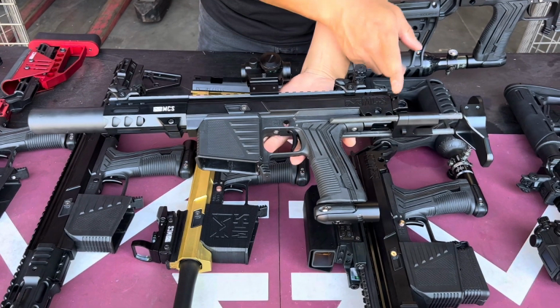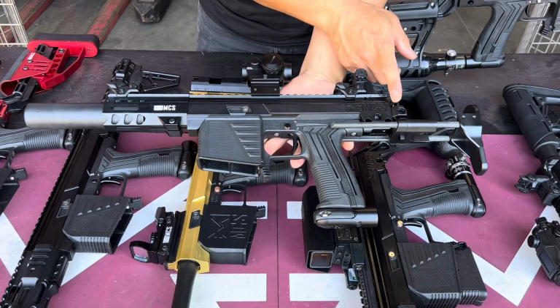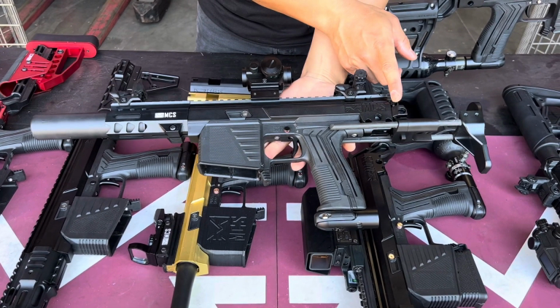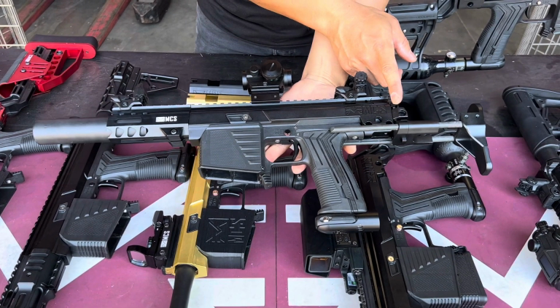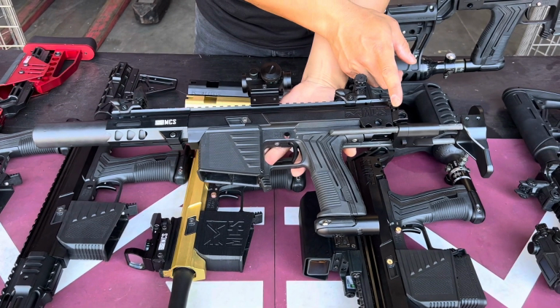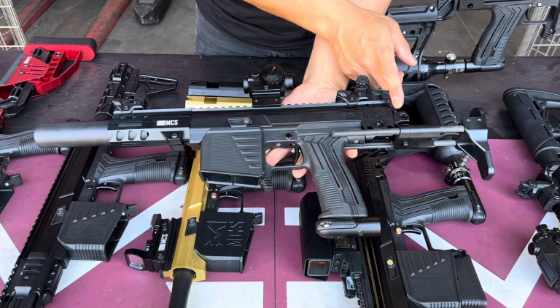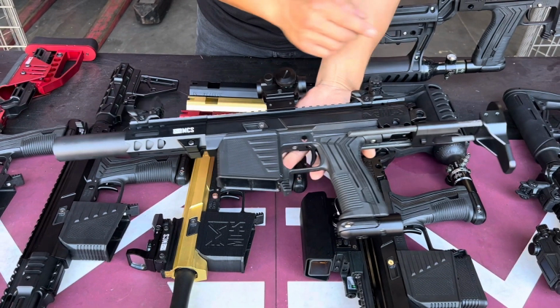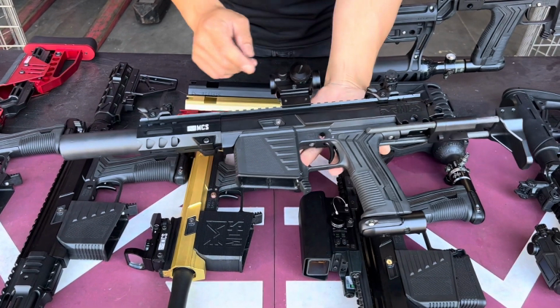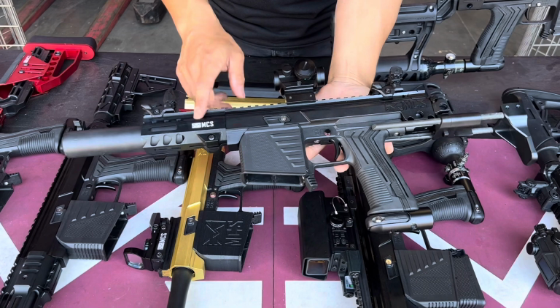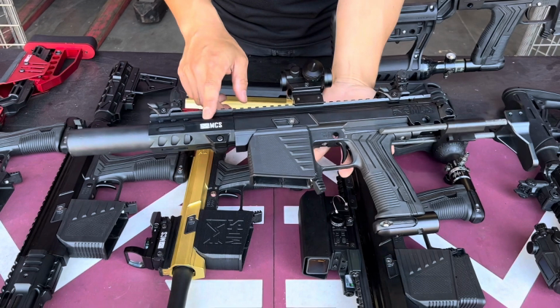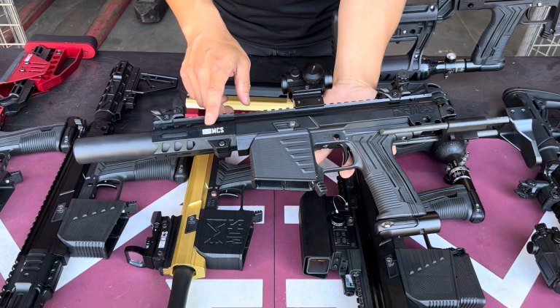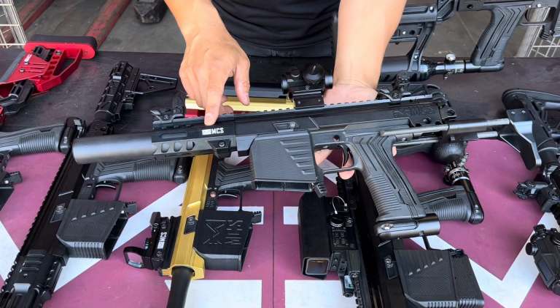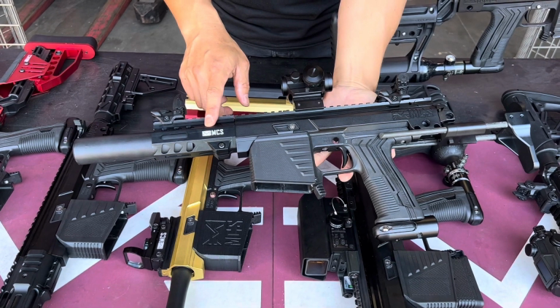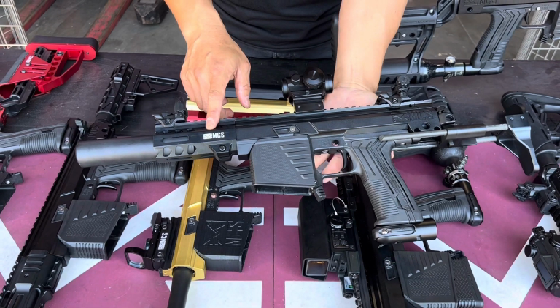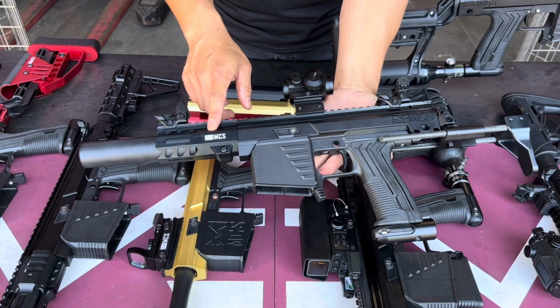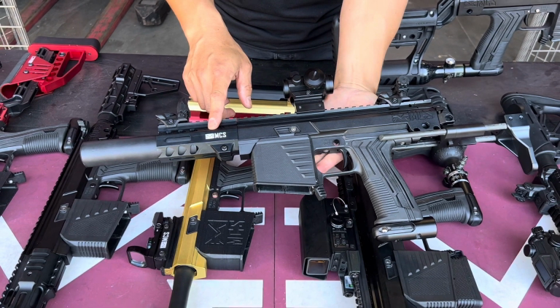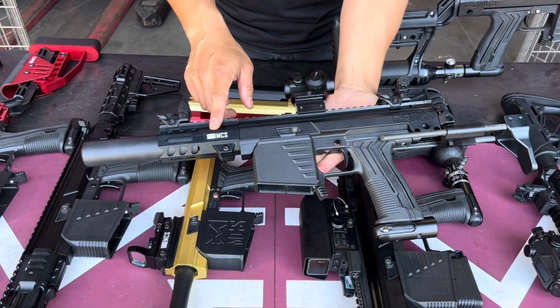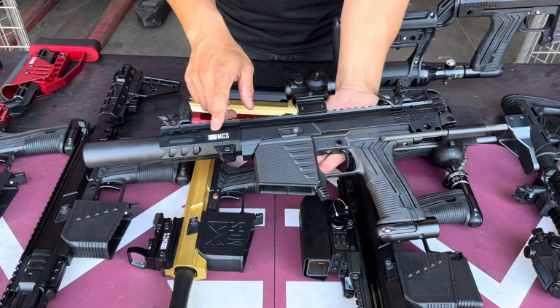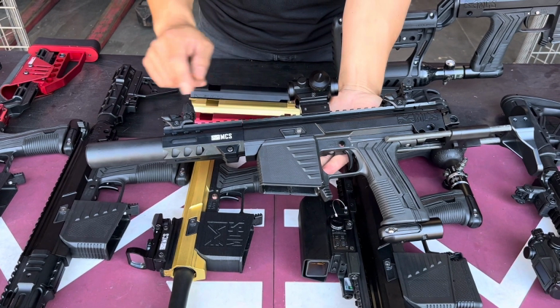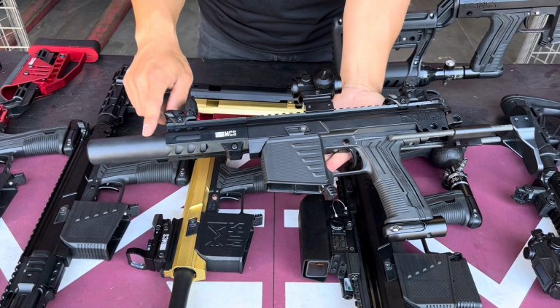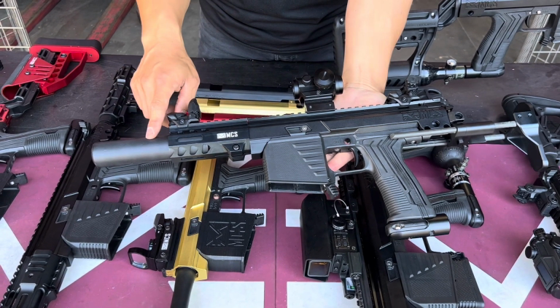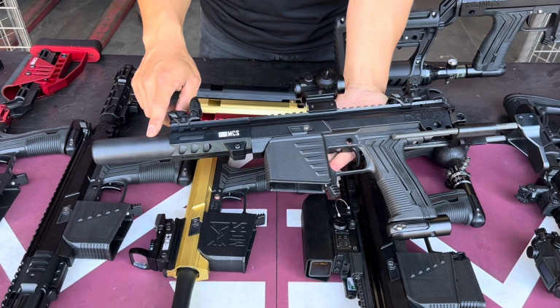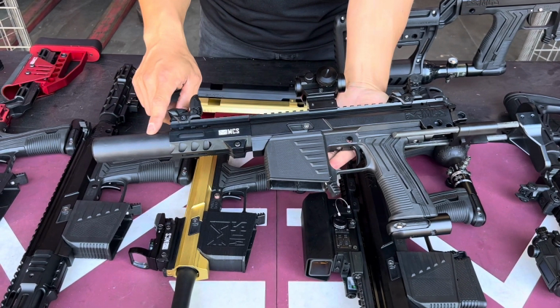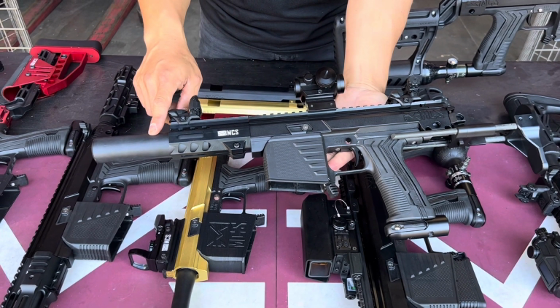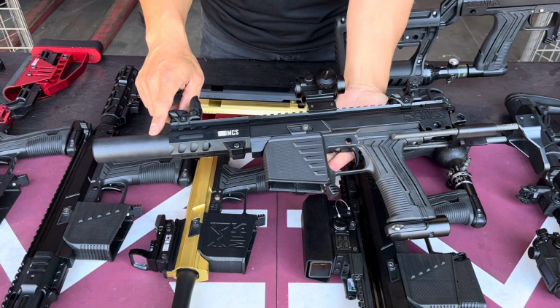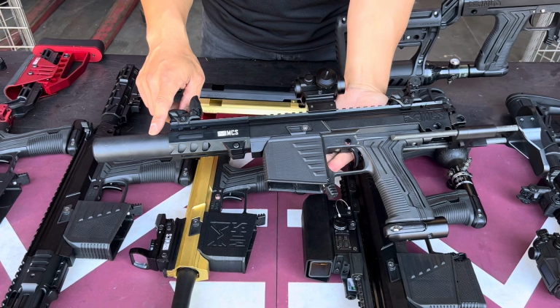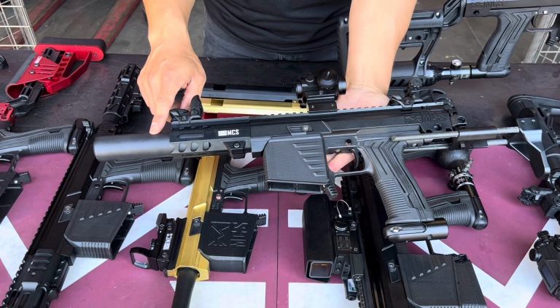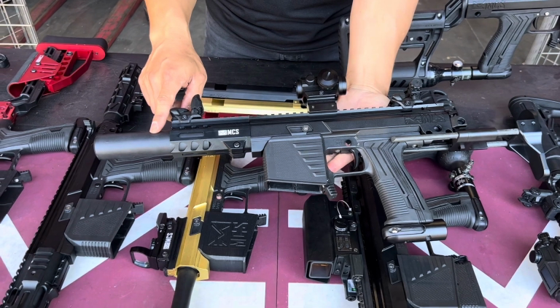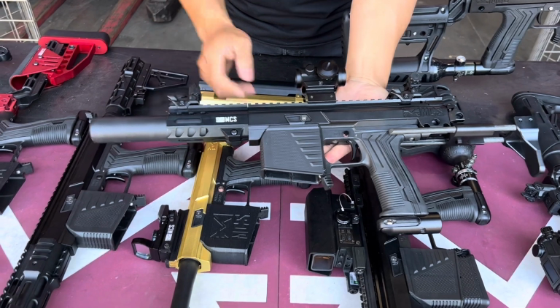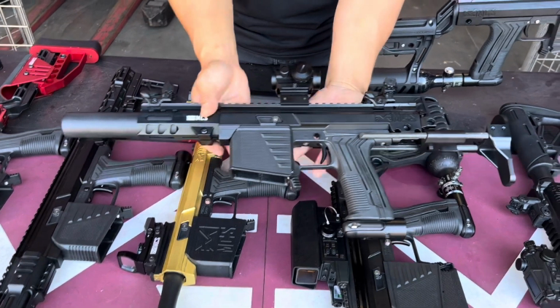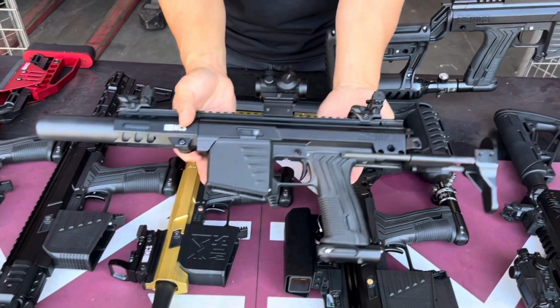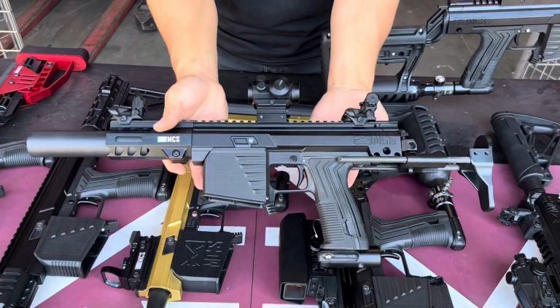I have the PDW buttstock and I have the 4-inch Jailbreak handguard with a 6-inch Reaper suppressor — really nice.